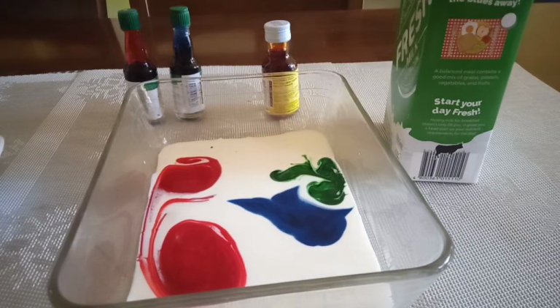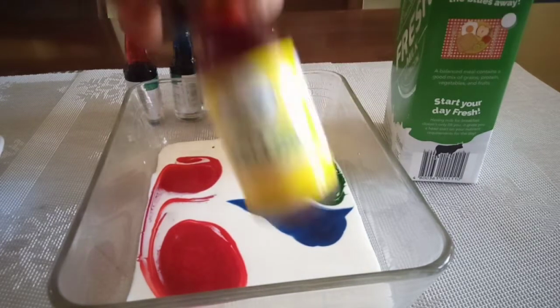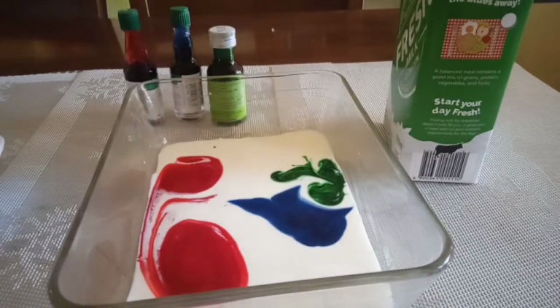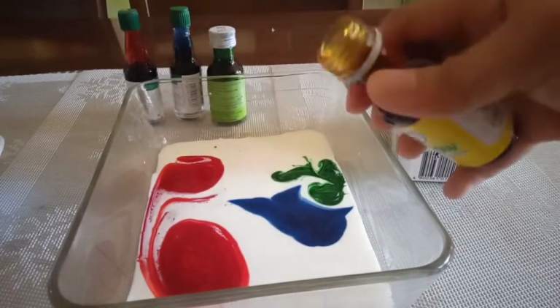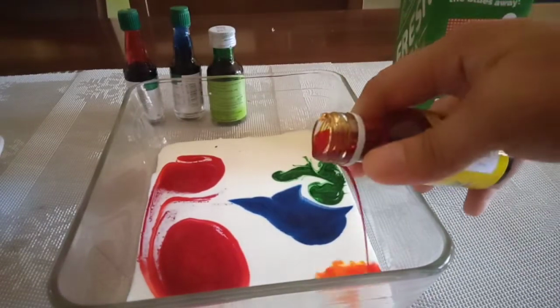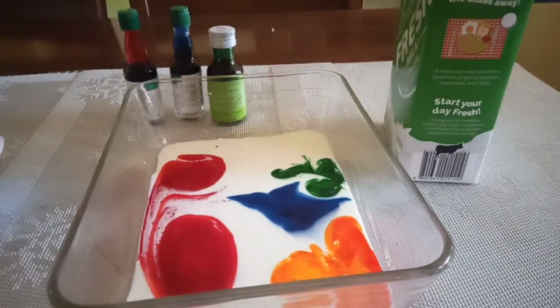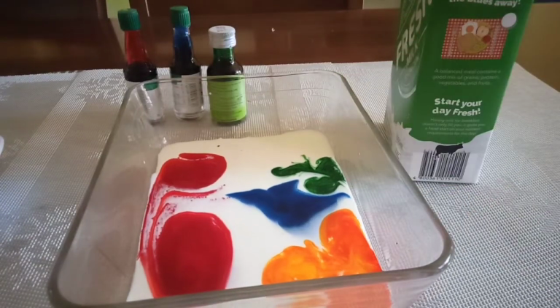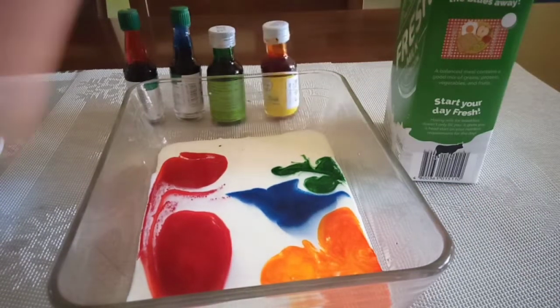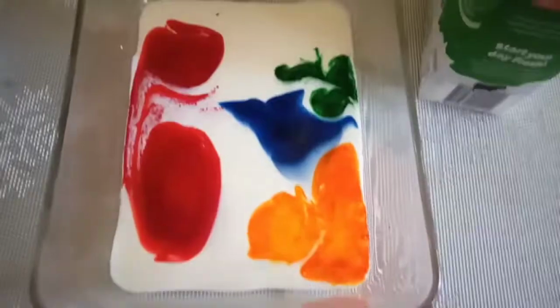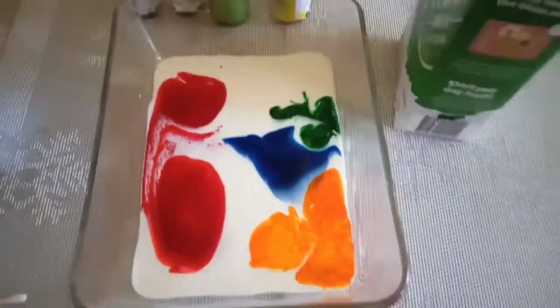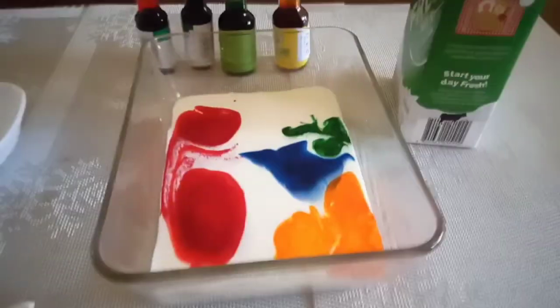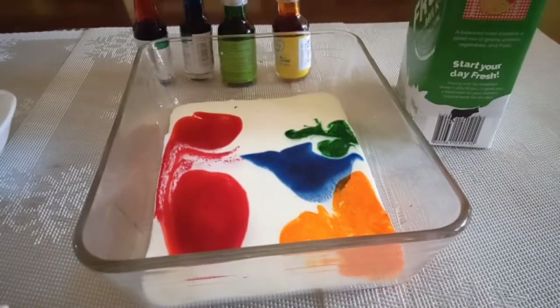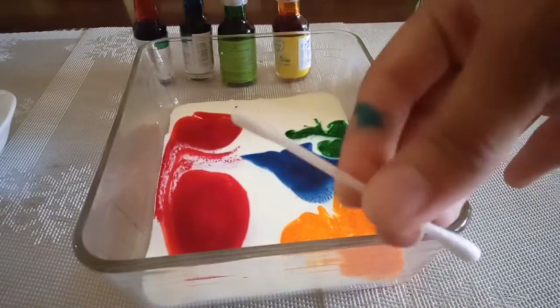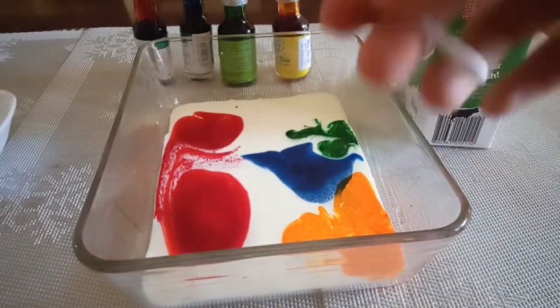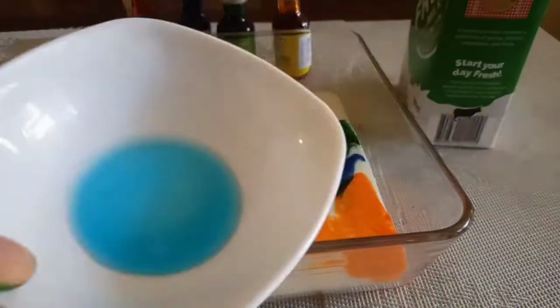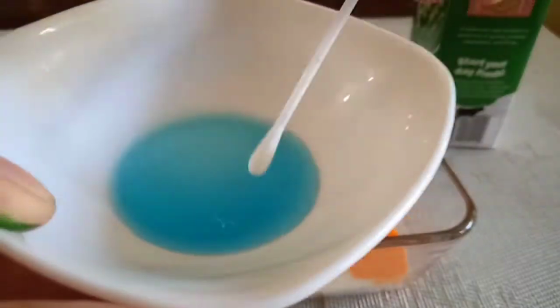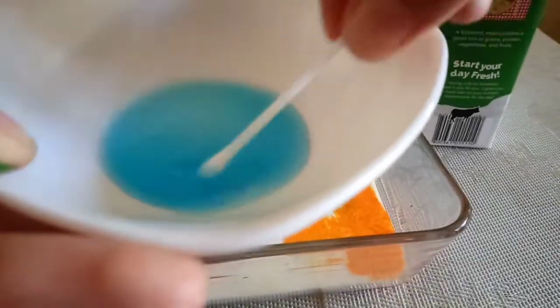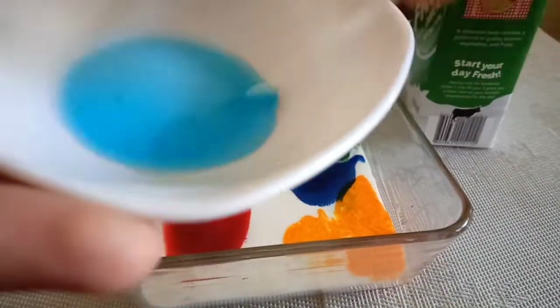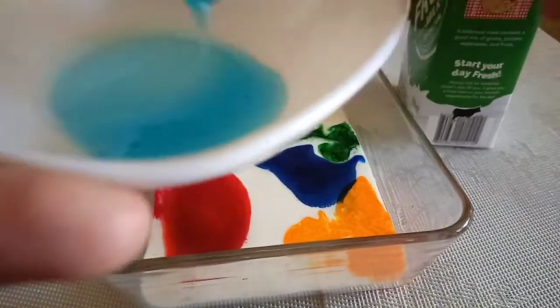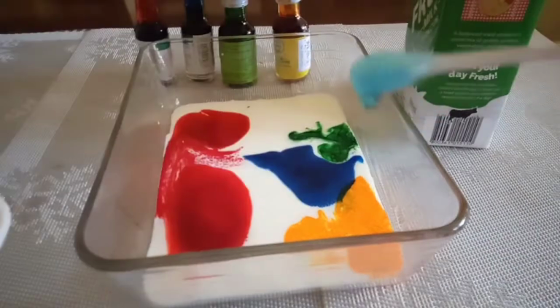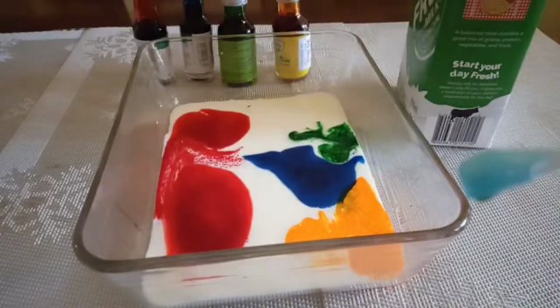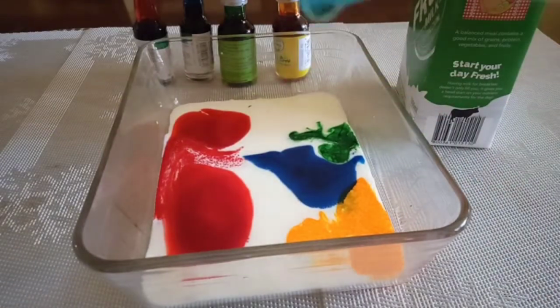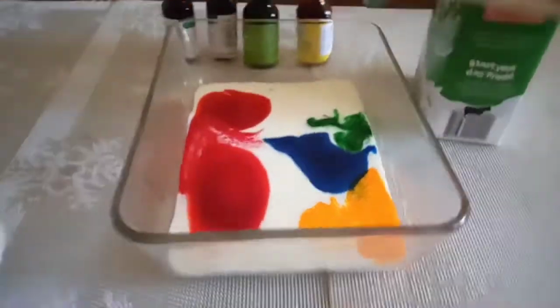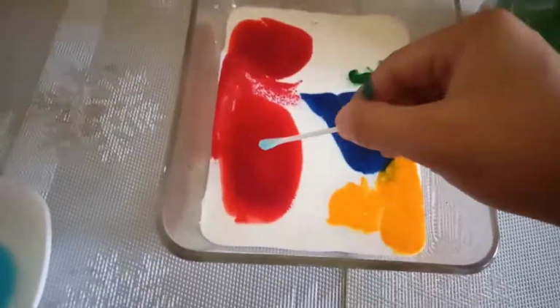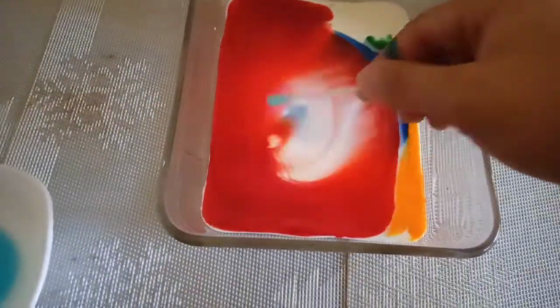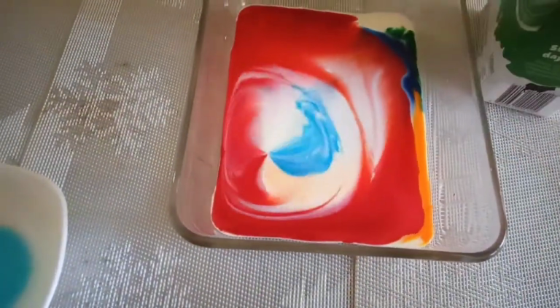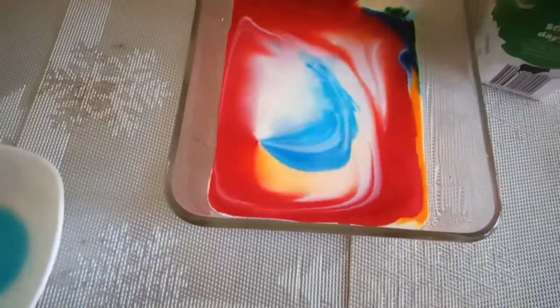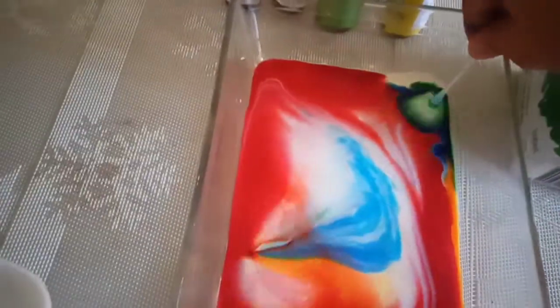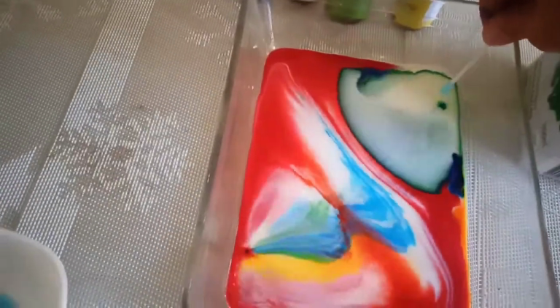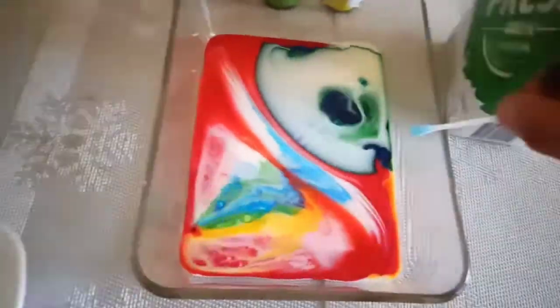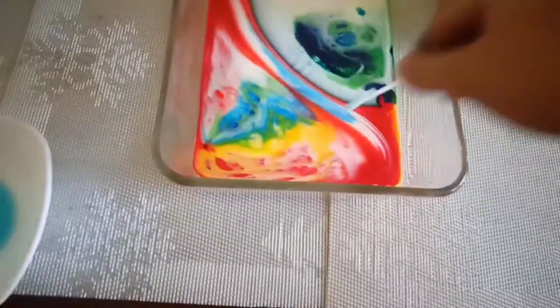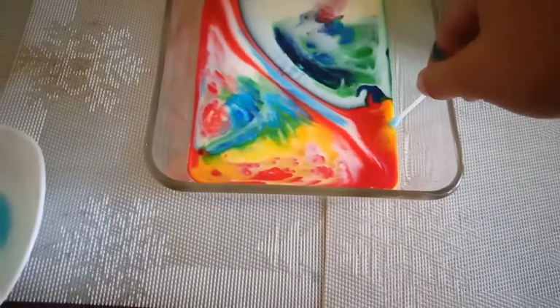At this time, on one end of the cotton swab, put a dab of liquid dish soap. Place the soapy cotton swab in the center of the milk and hold it there for 10 to 15 seconds. Now, observe what happened.